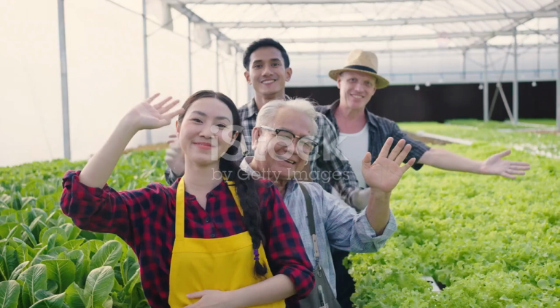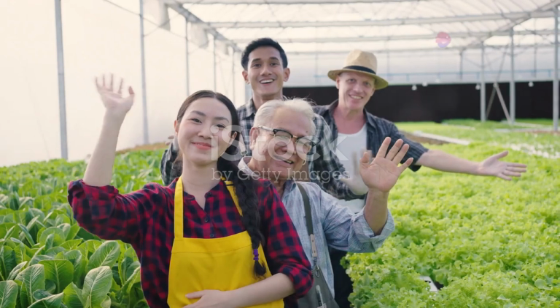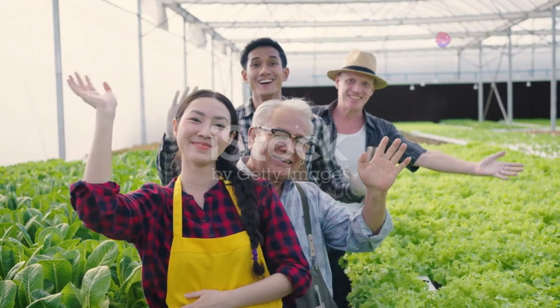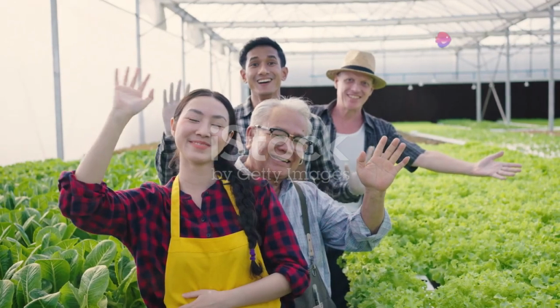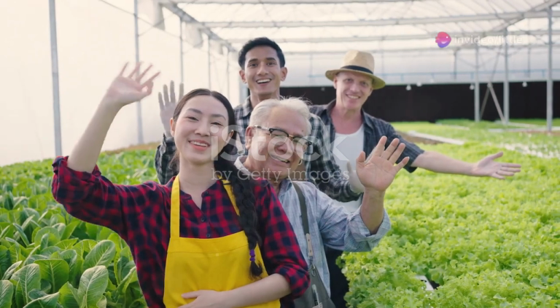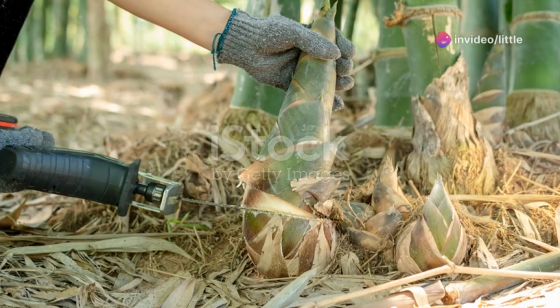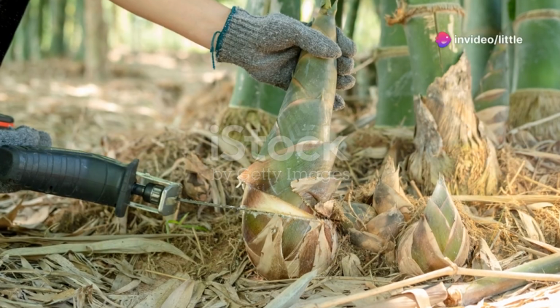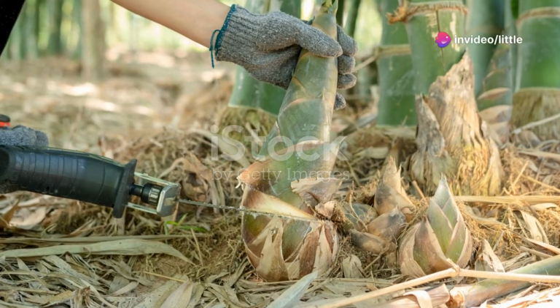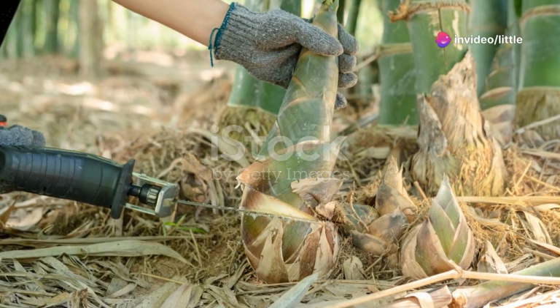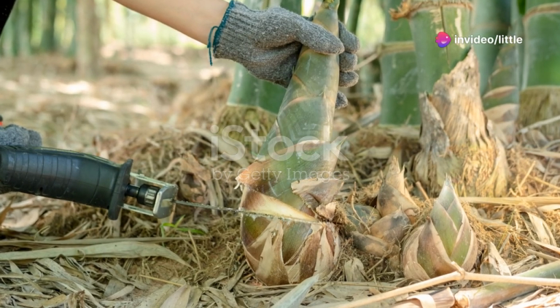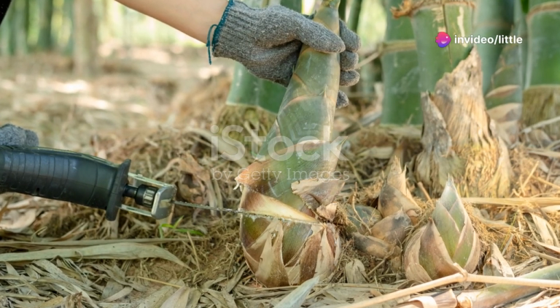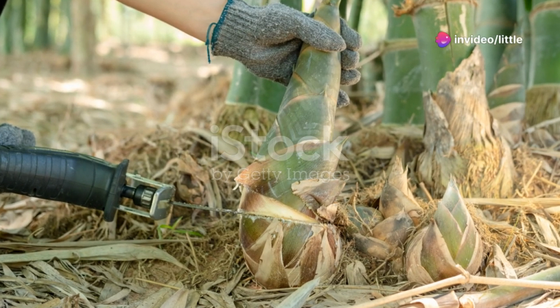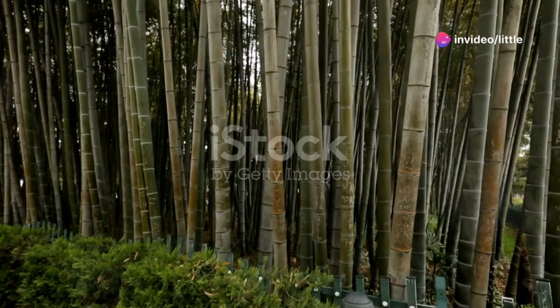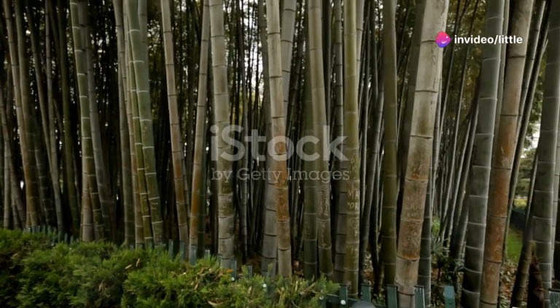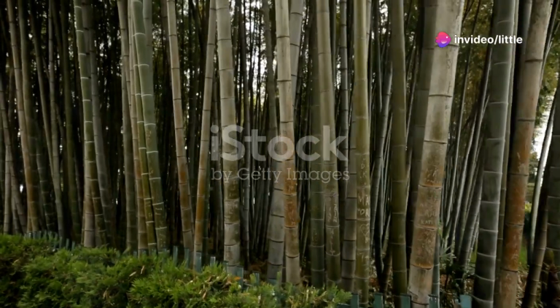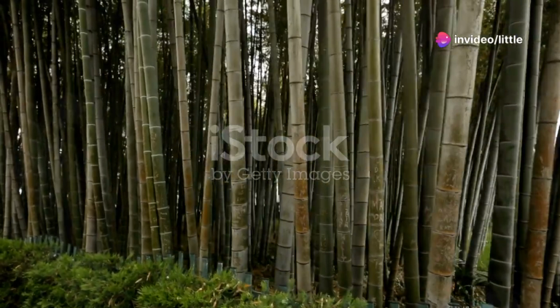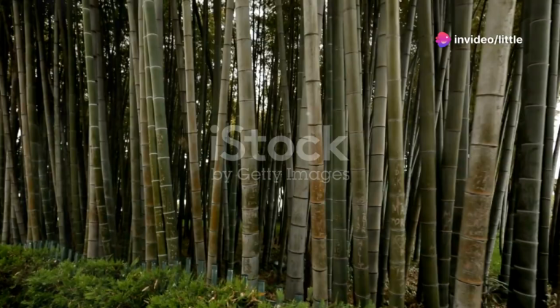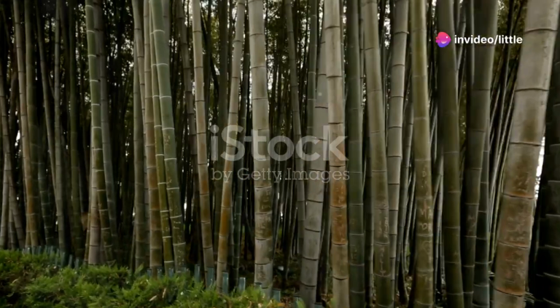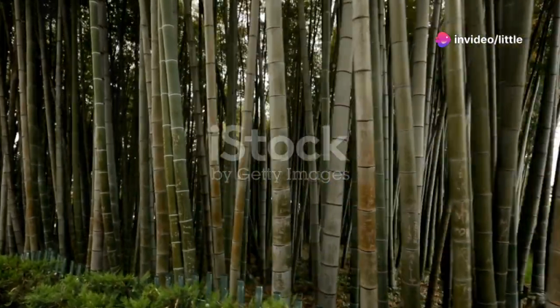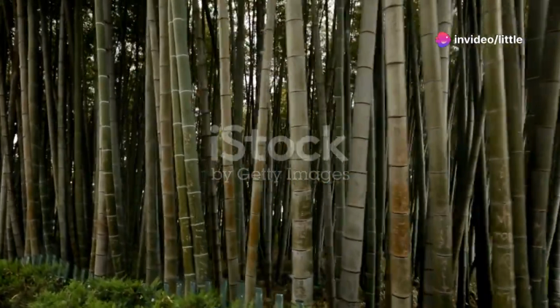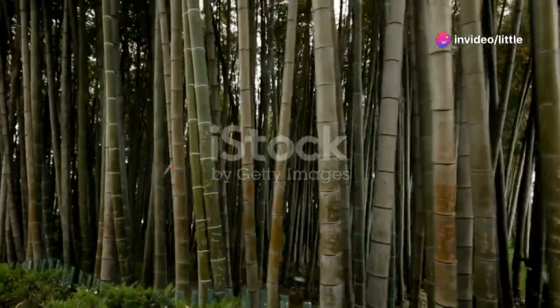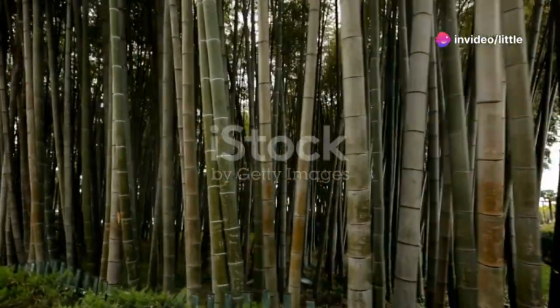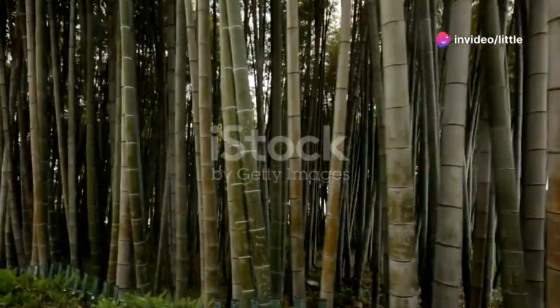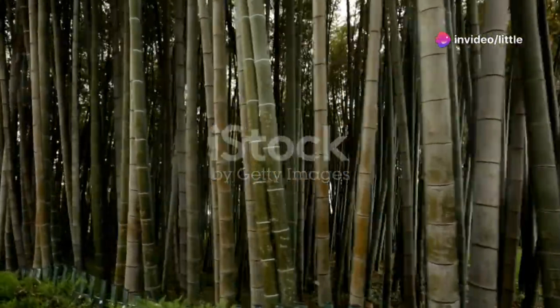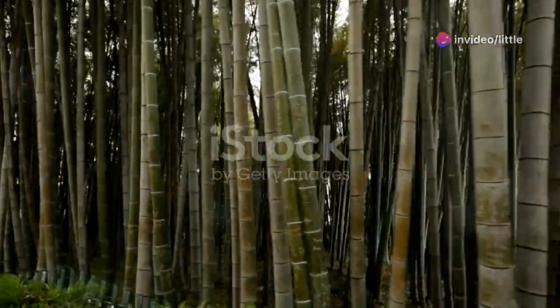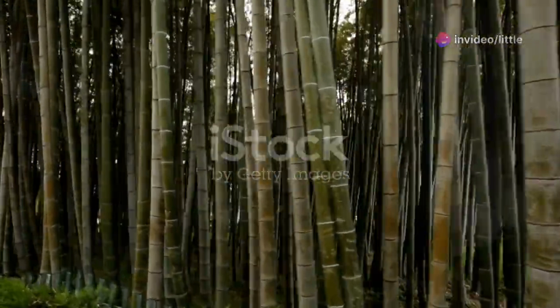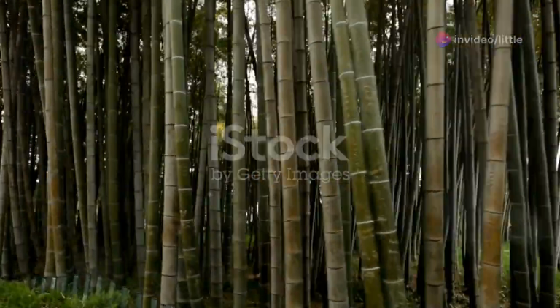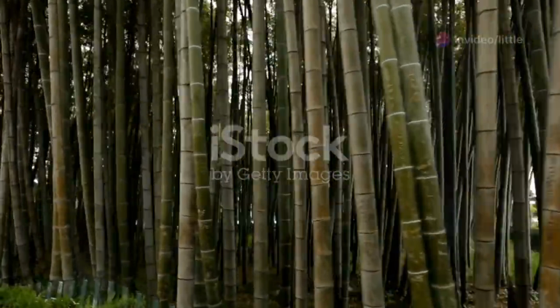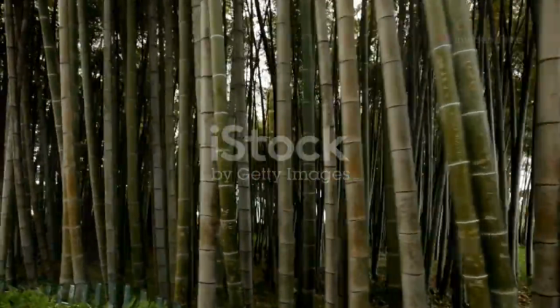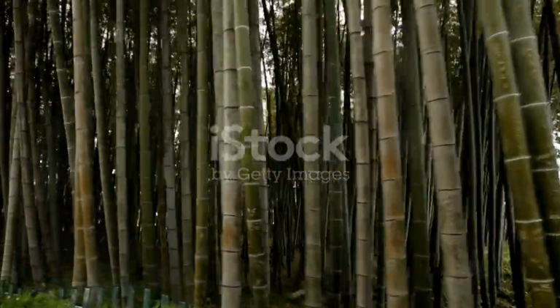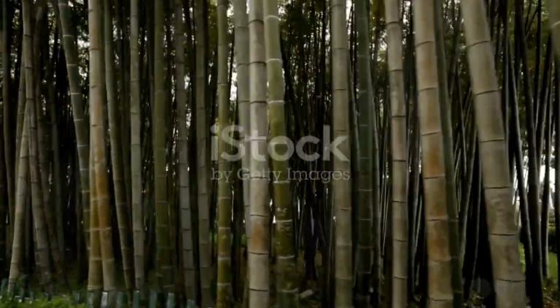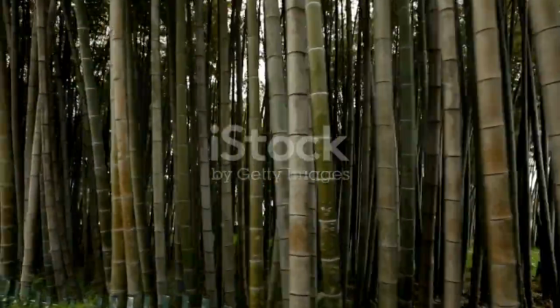Hey there fellow gardeners, ready to master giant bamboo shoots? Today I'm diving into everything you need to know from harvesting to cooking and storage. First up, harvesting.